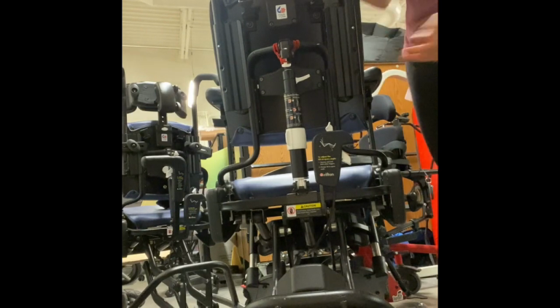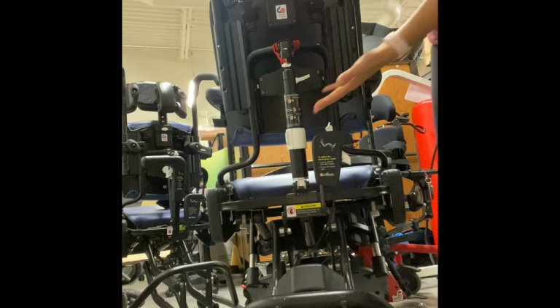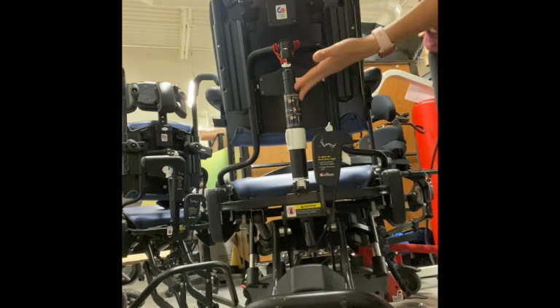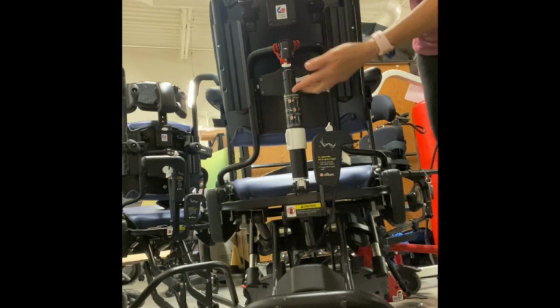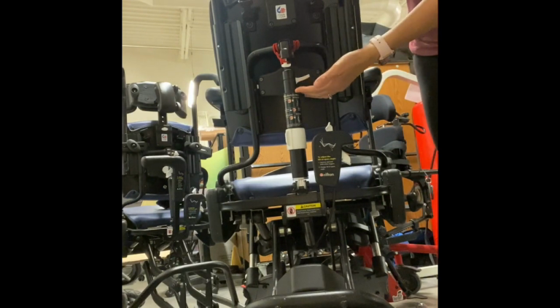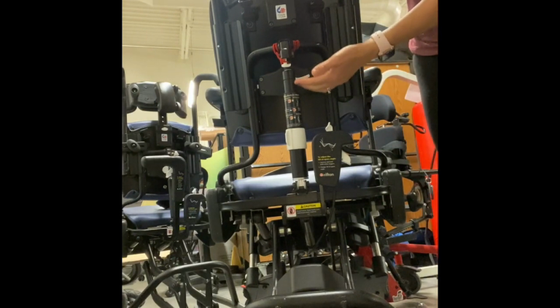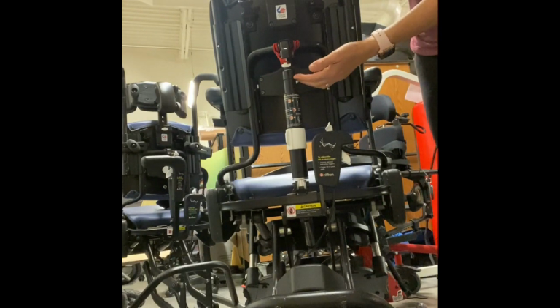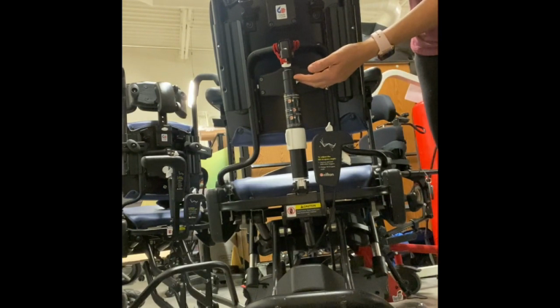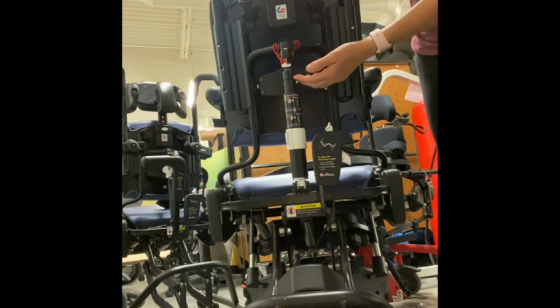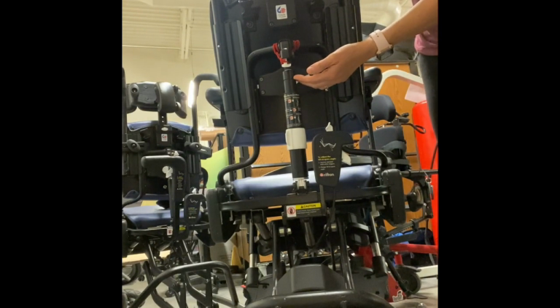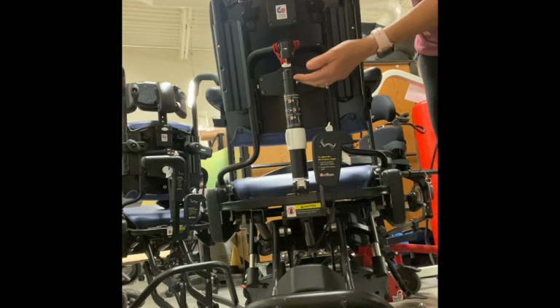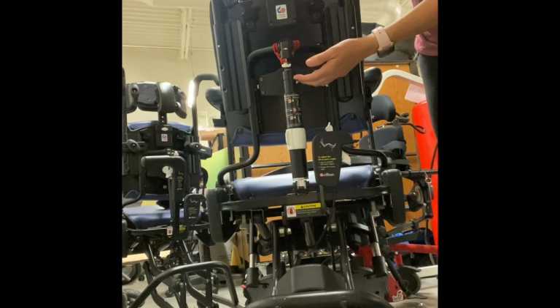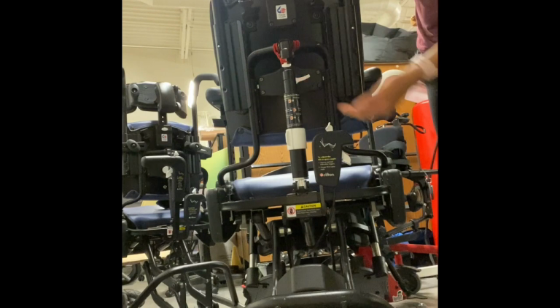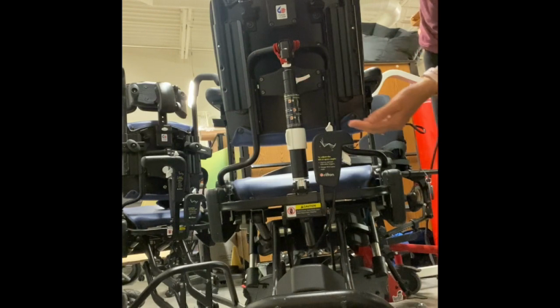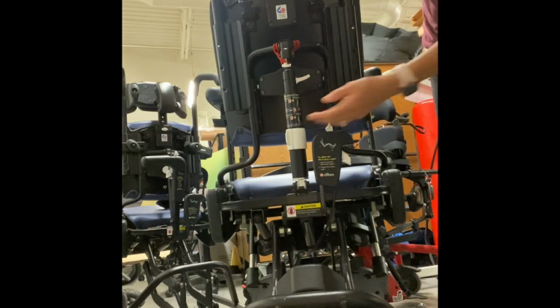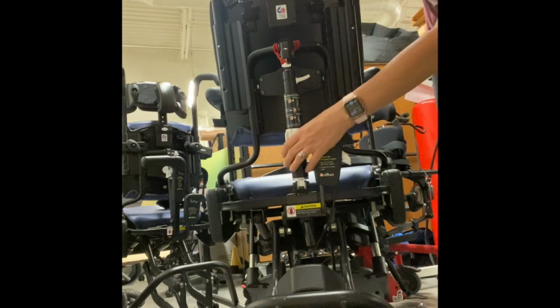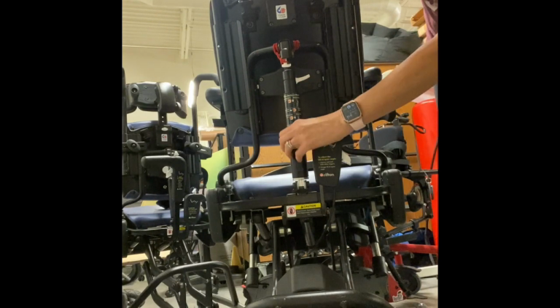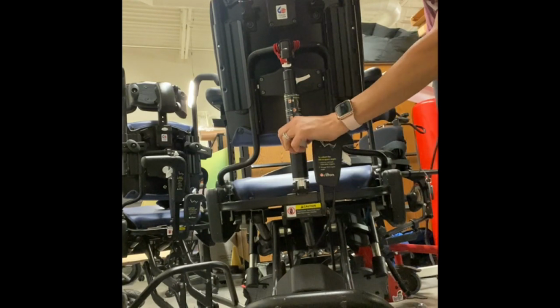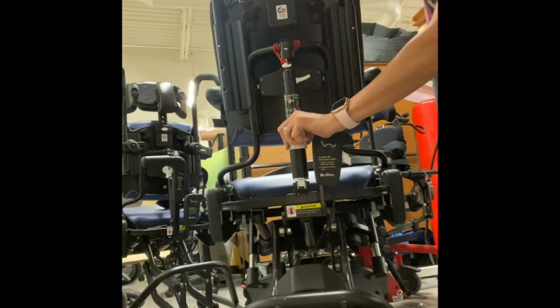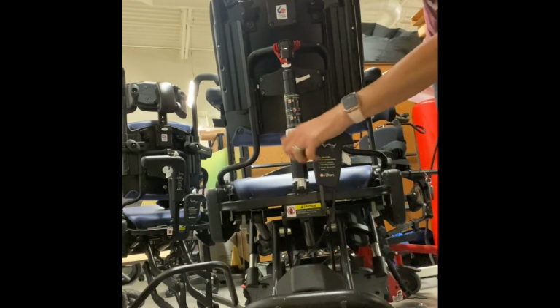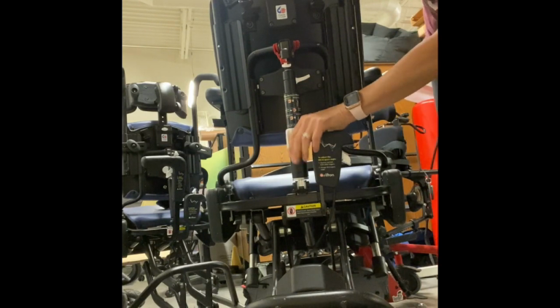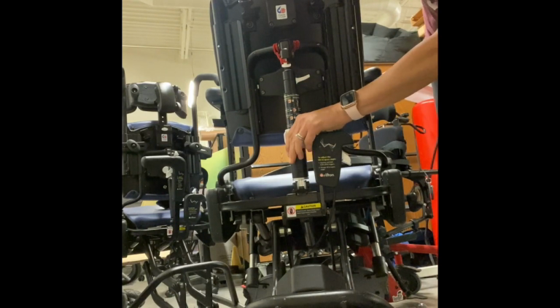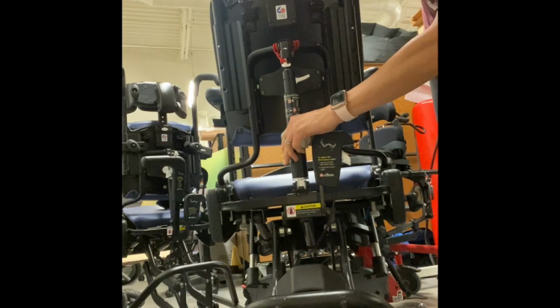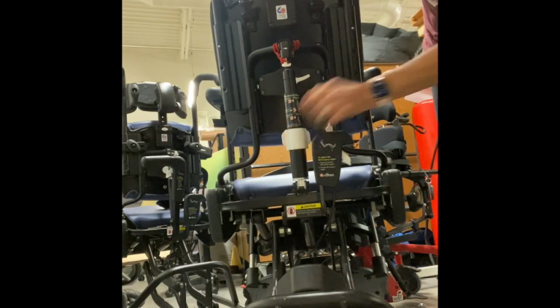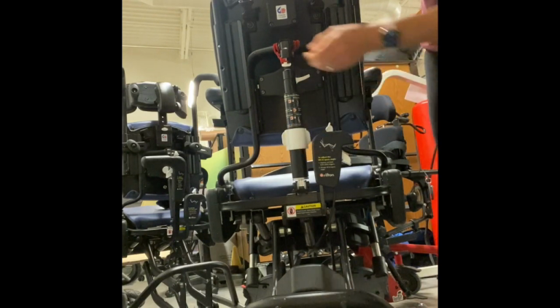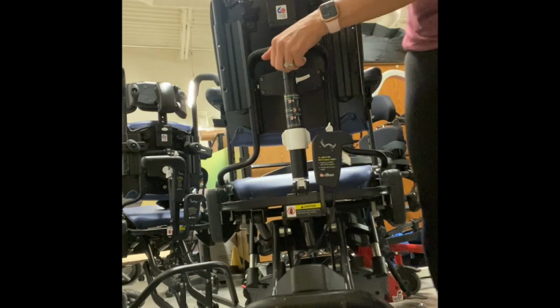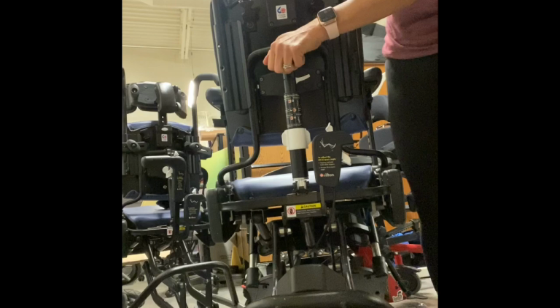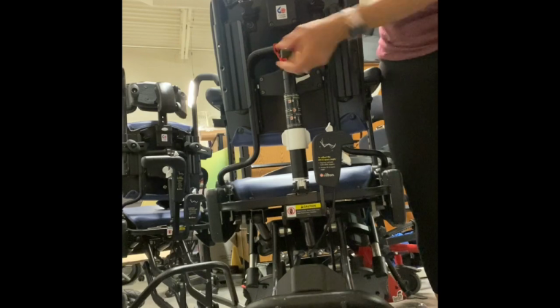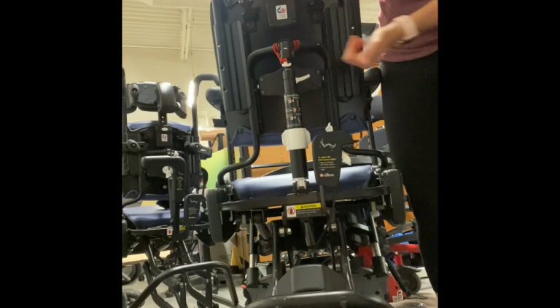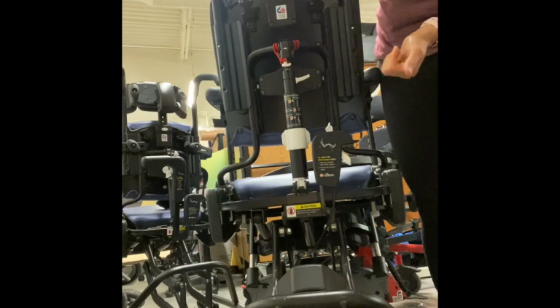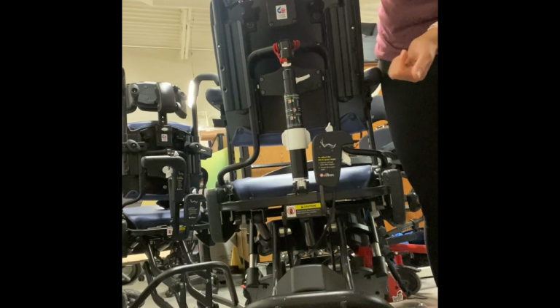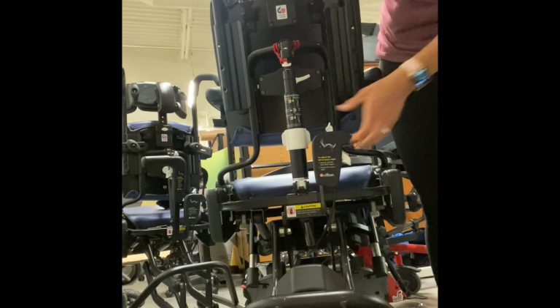It also has a spring-loaded frame, and with that we have to do something a little special. We have to lock the spring load in order to tilt the chair back.